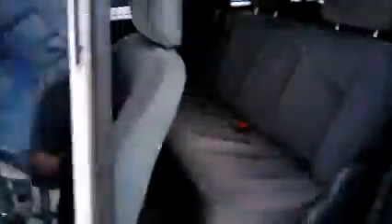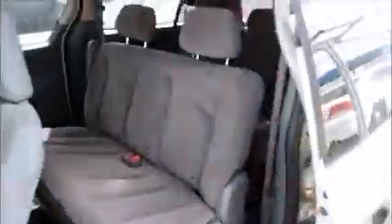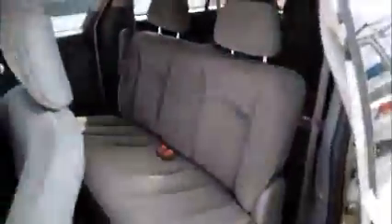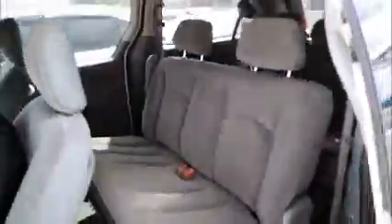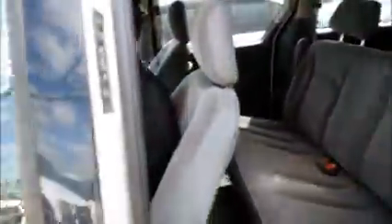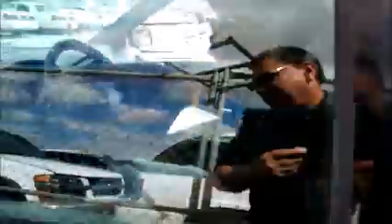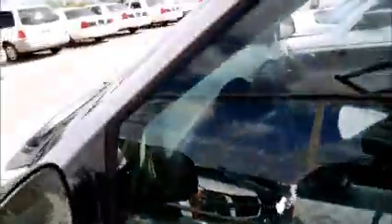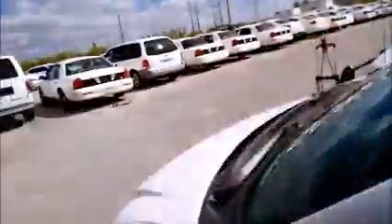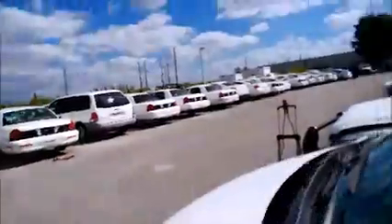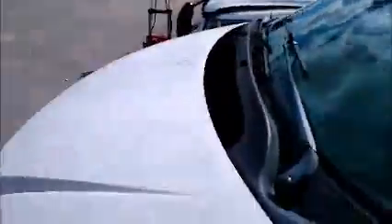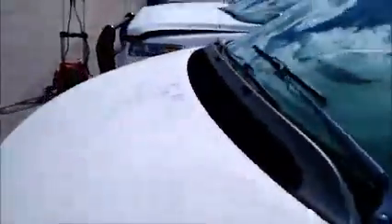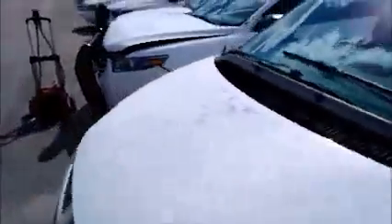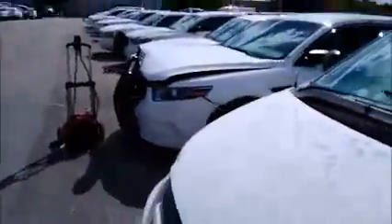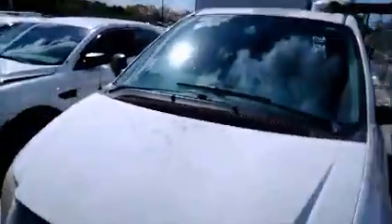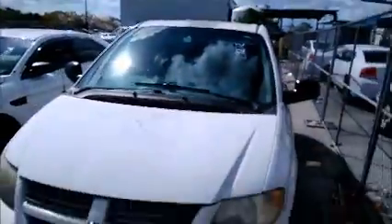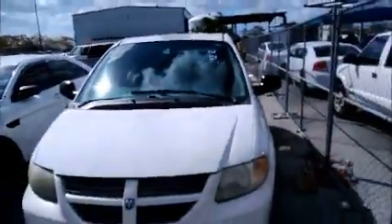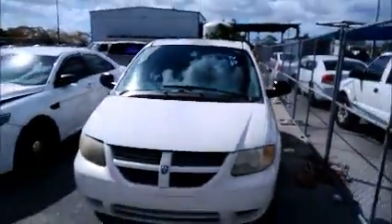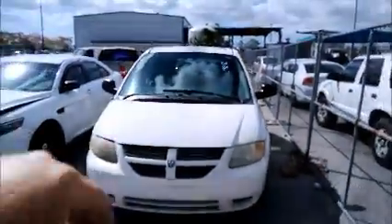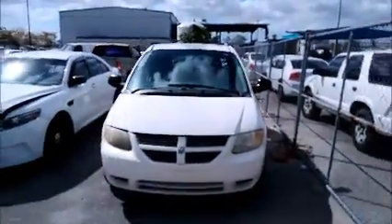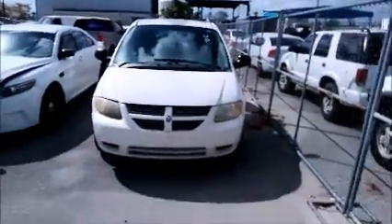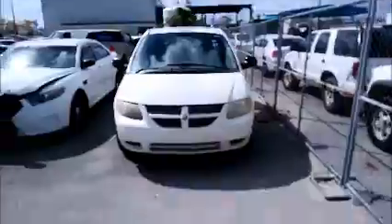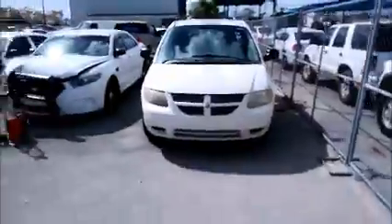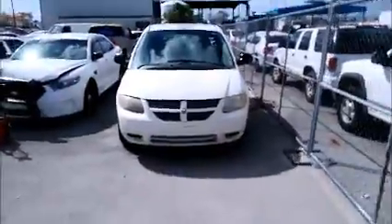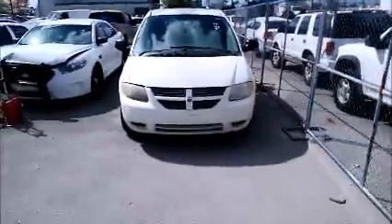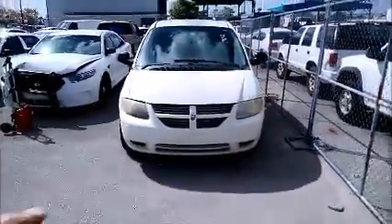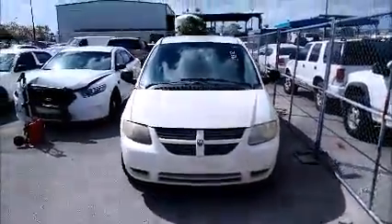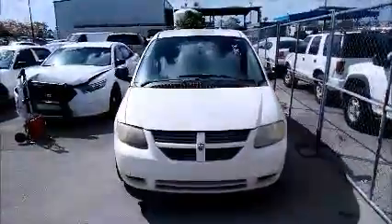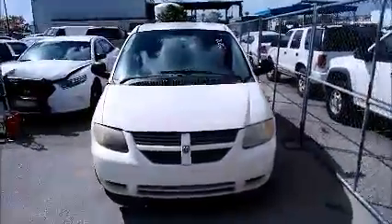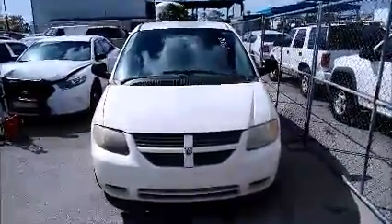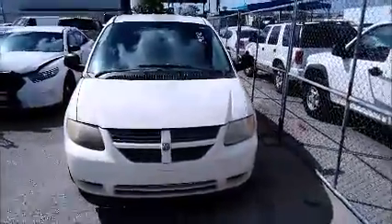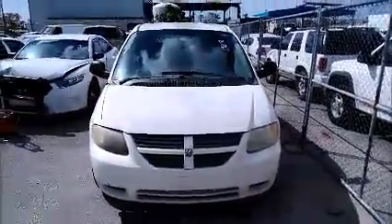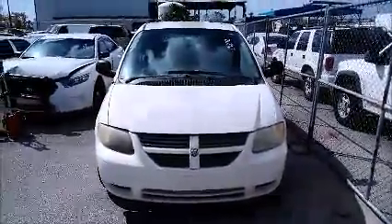Here's that other door. And we're going to roll this car forward for you. And back. Dodge Caravan.